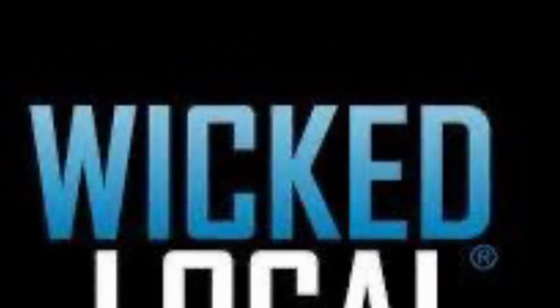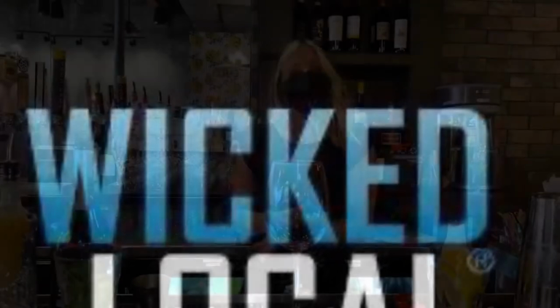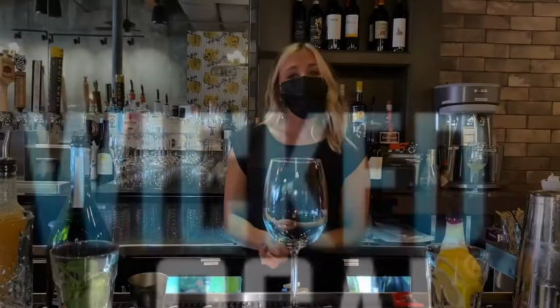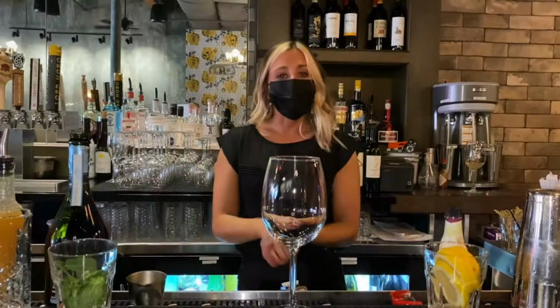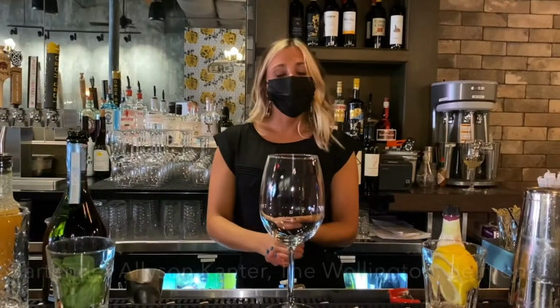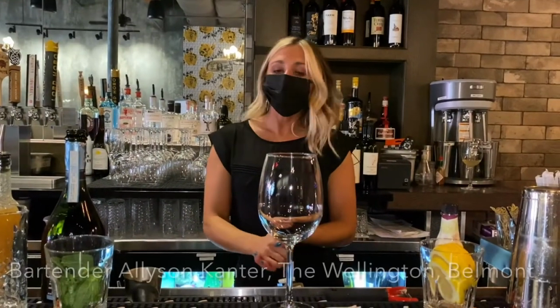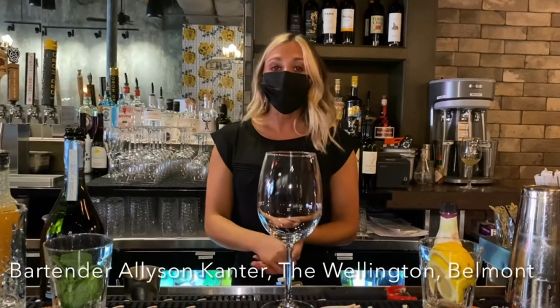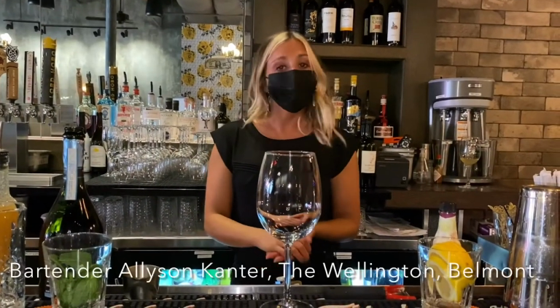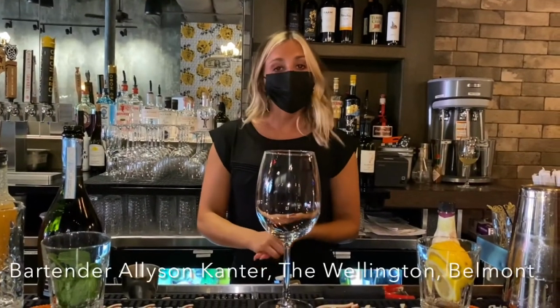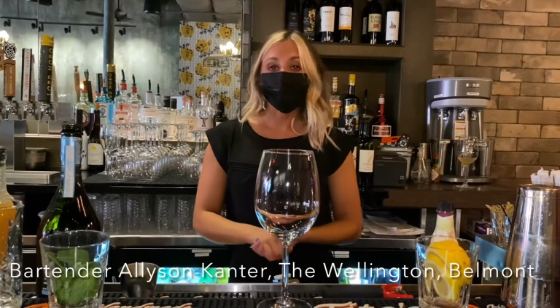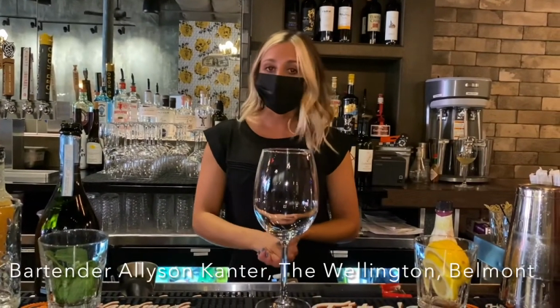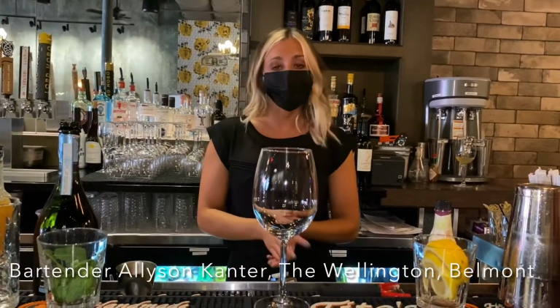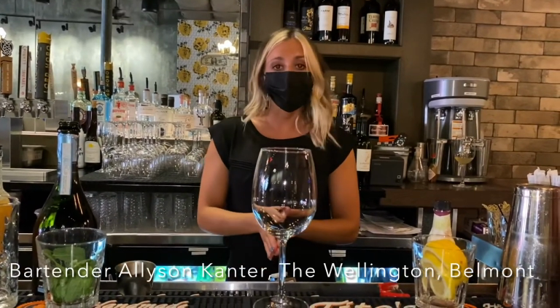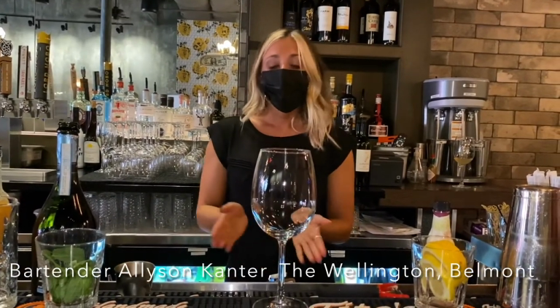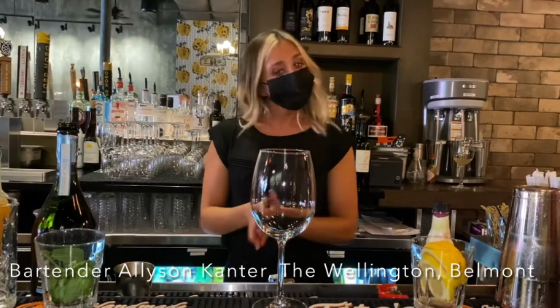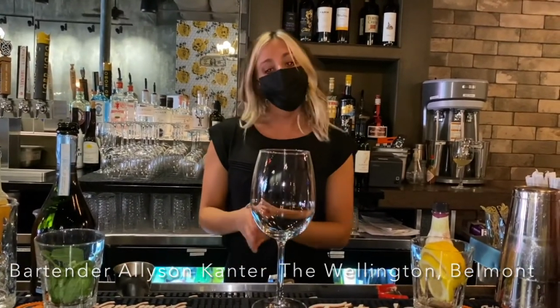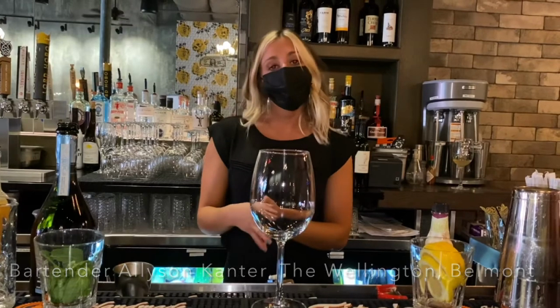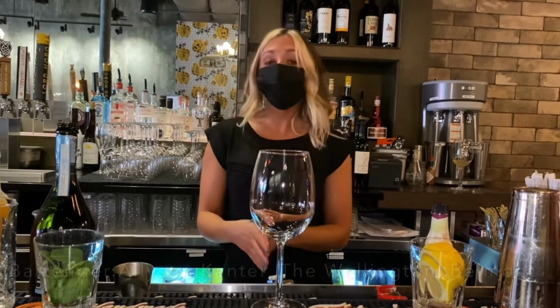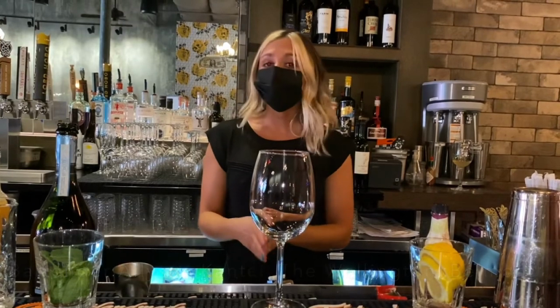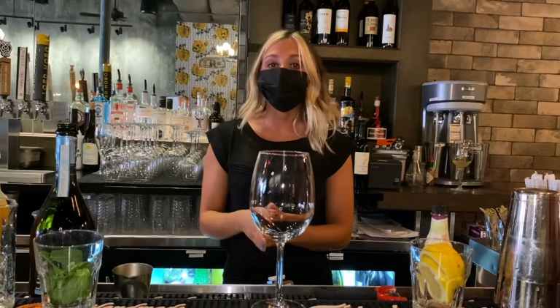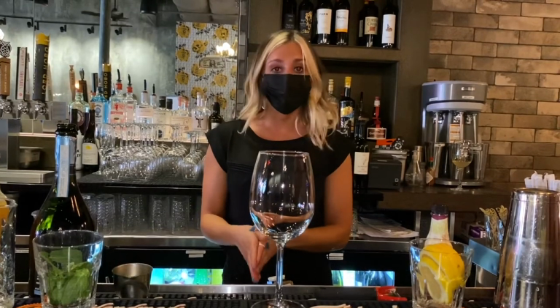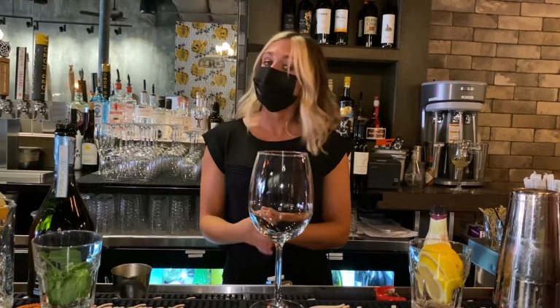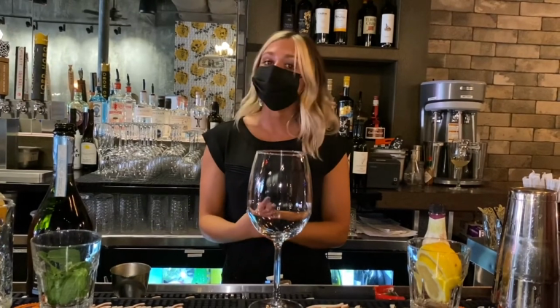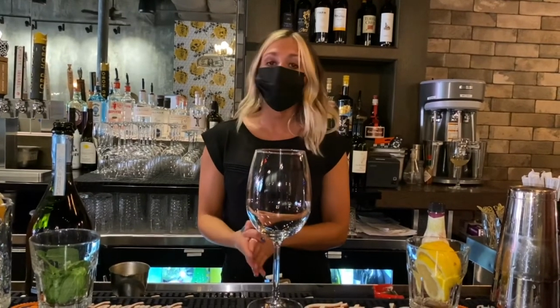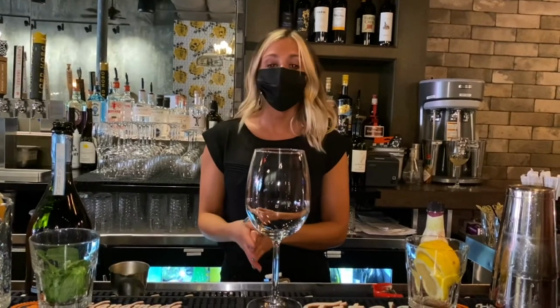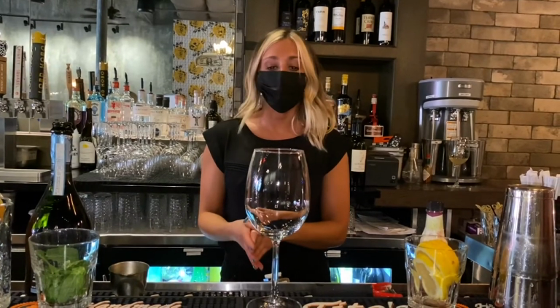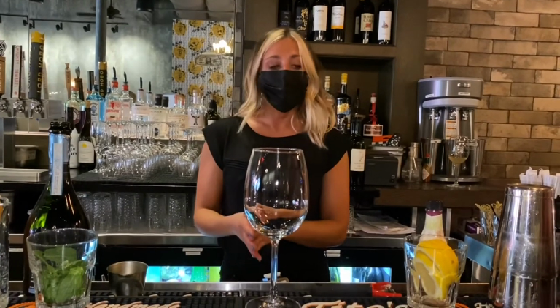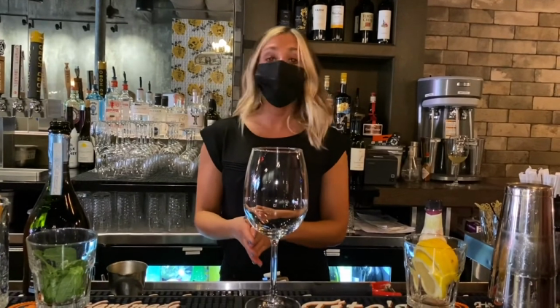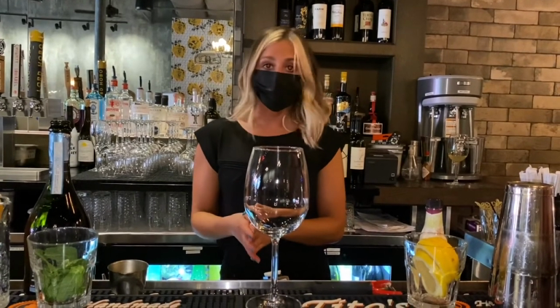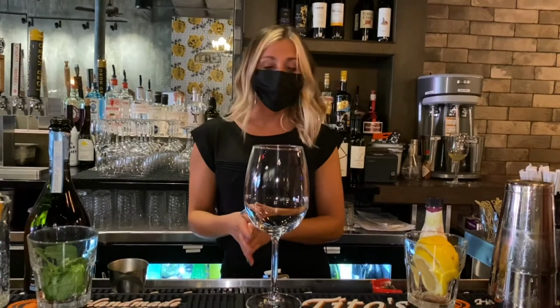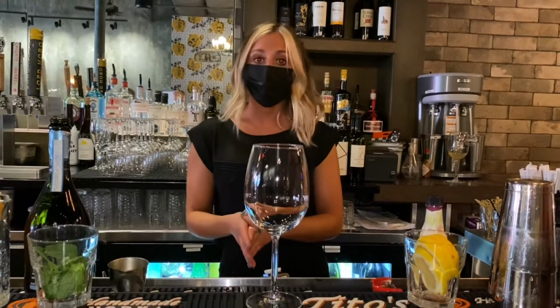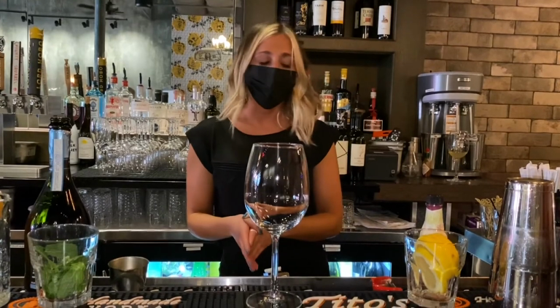Hi there, my name is Allison. We're here at the Wellington and Belmont making some summery cocktails. This cocktail in particular is called Closer Than Six Feet. It's very similar to a spritz that you can enjoy right on our patio.